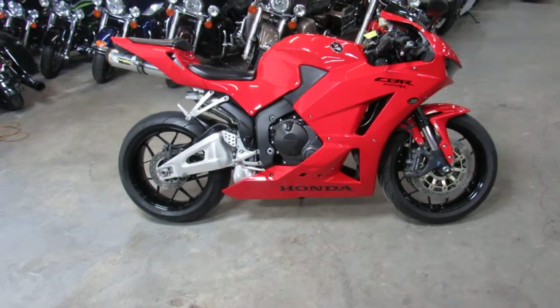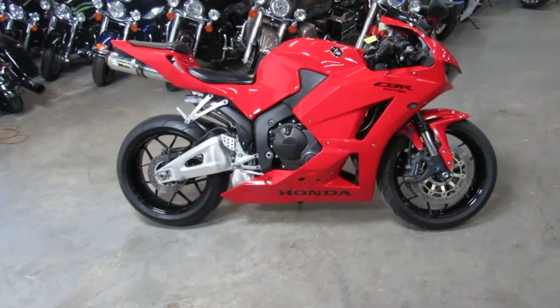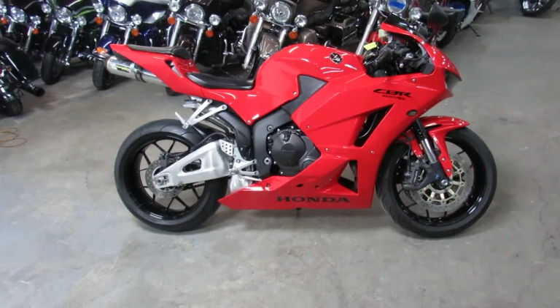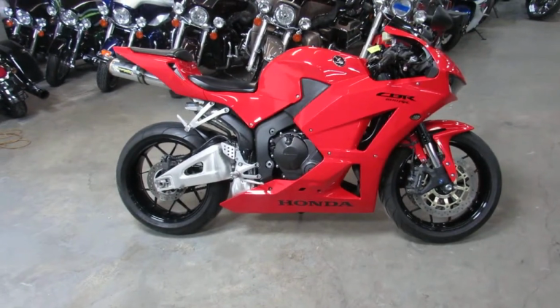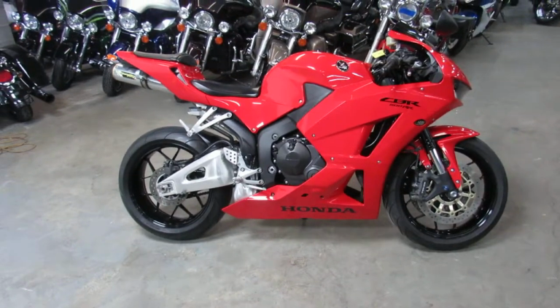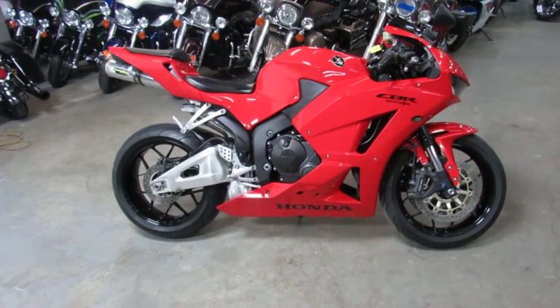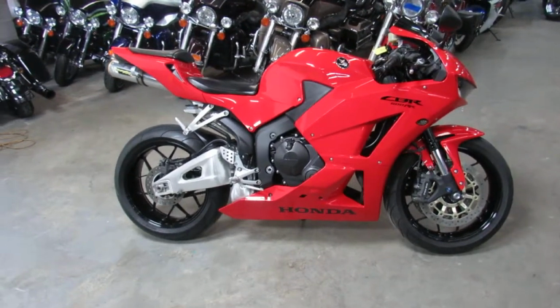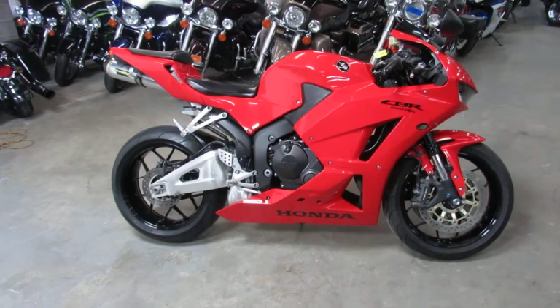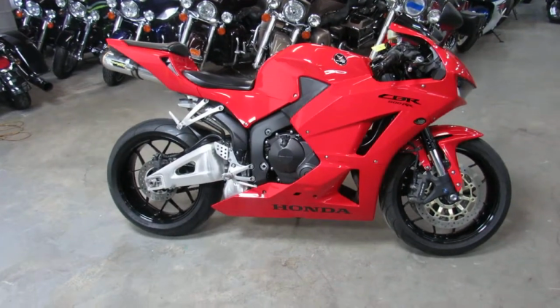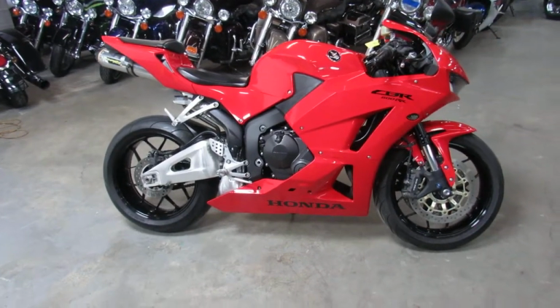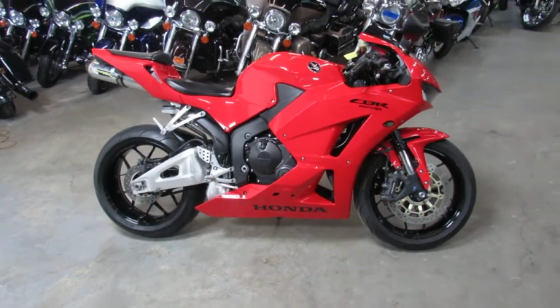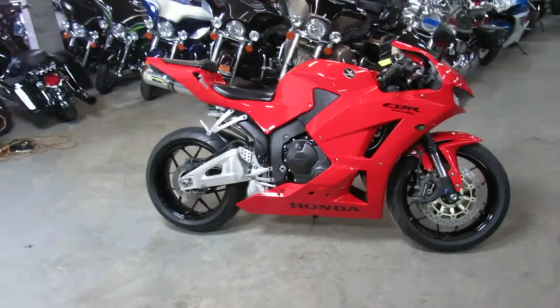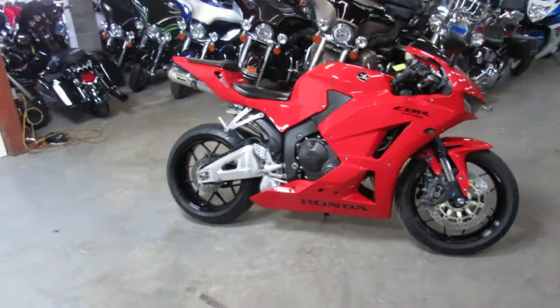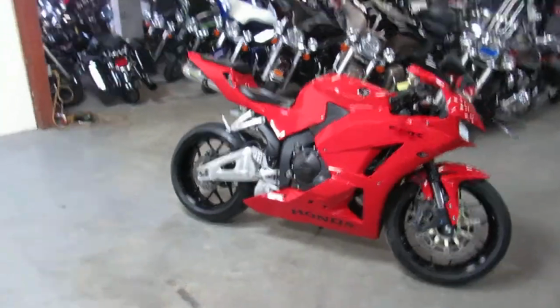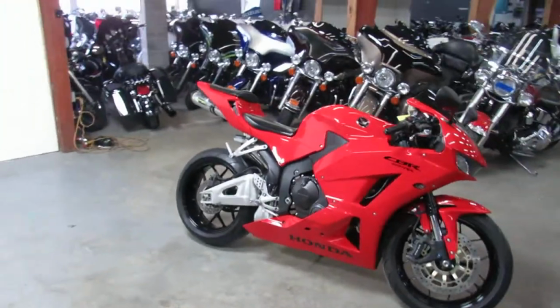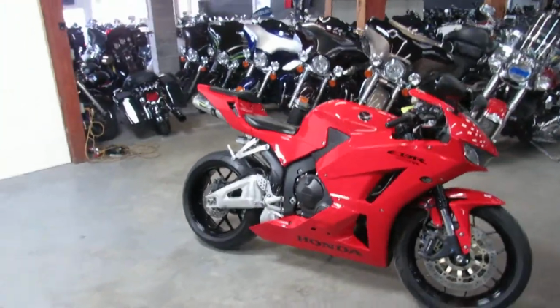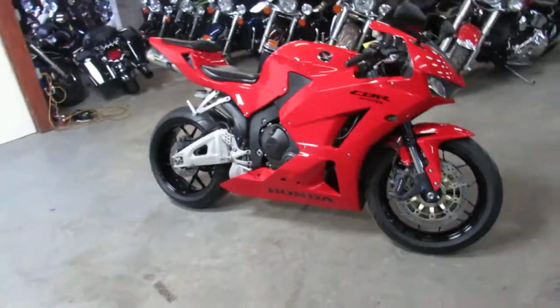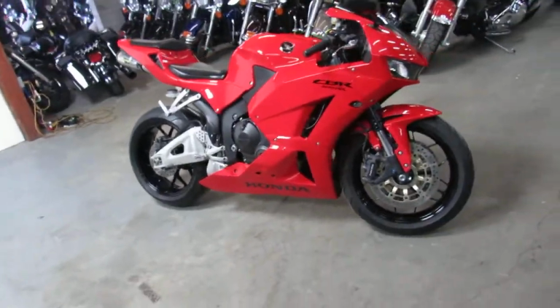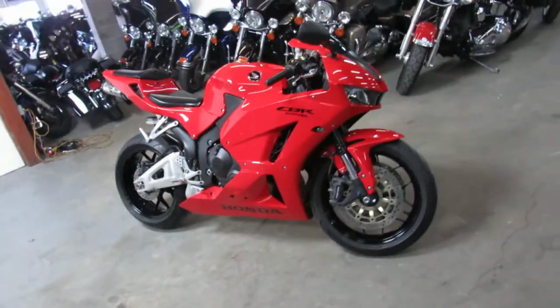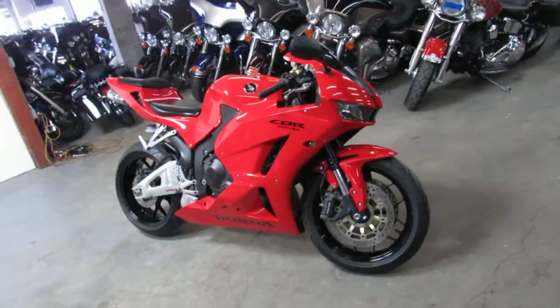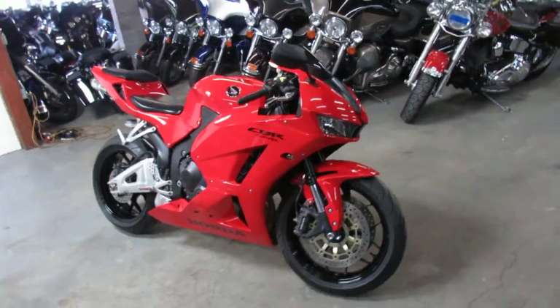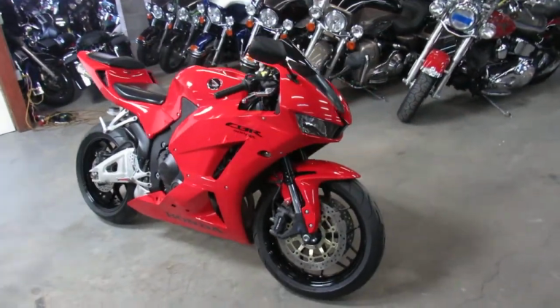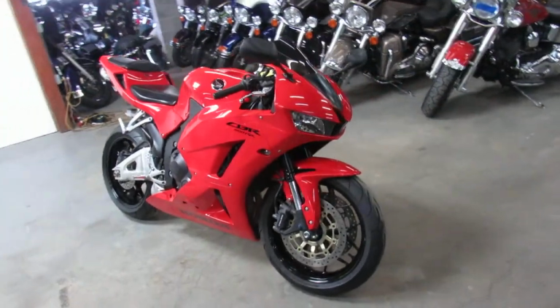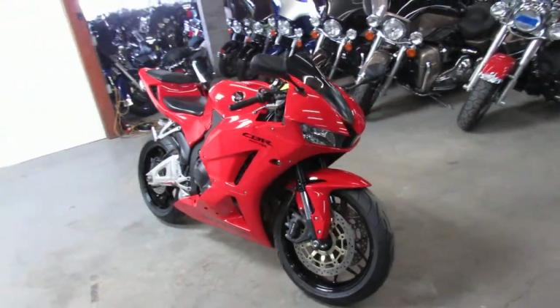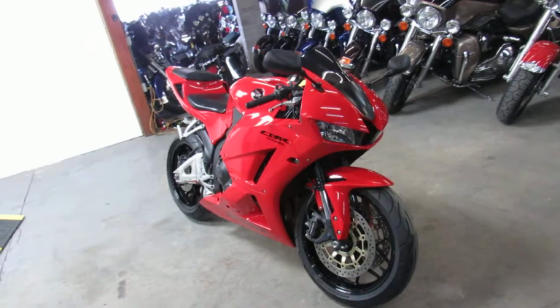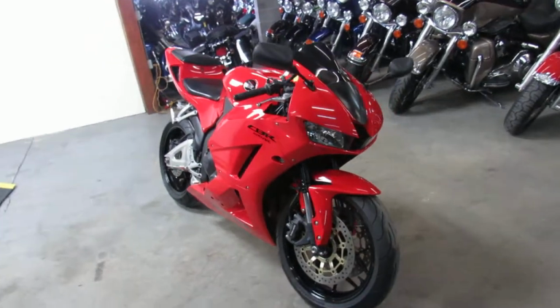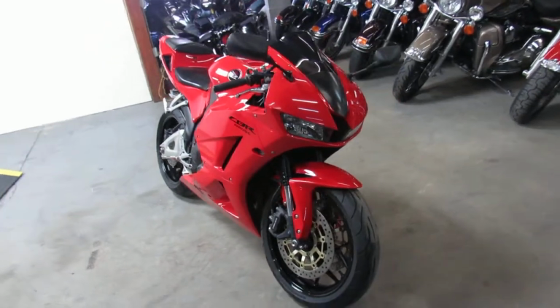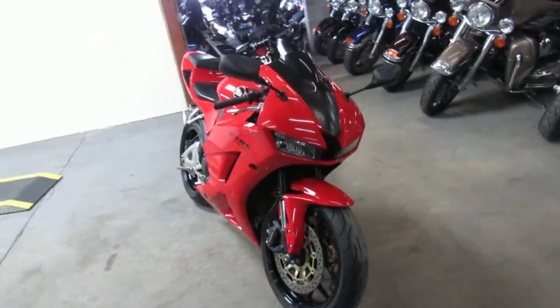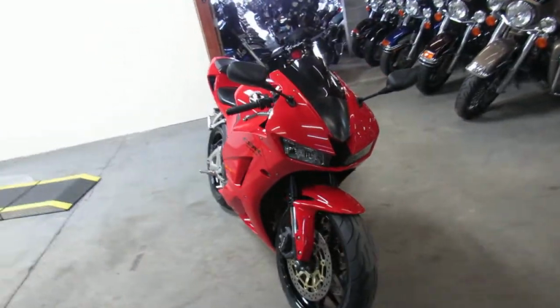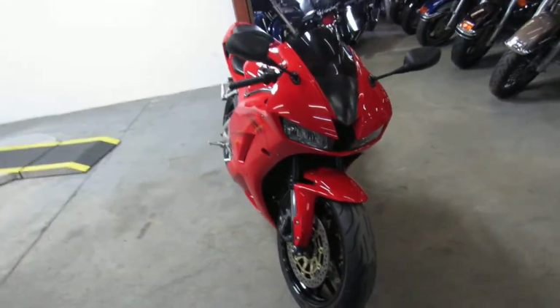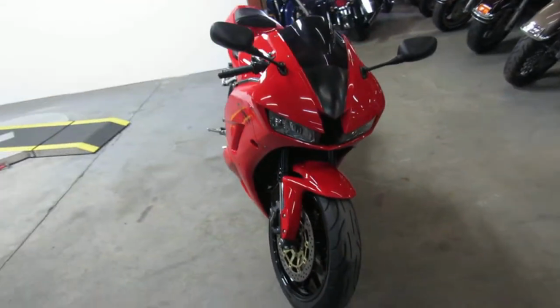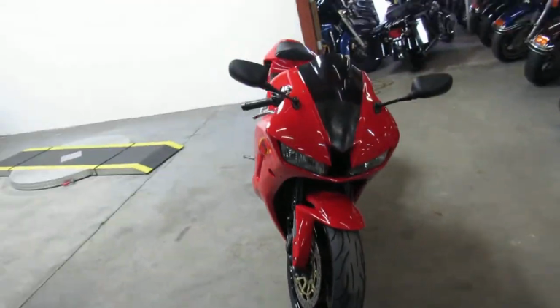Anybody out there looking for a used sport bike? We got it here at Prove-A Power Sports. We got over 600 used bikes — over 250, 300 used sport bikes. And this is a nice one we're doing a video on: it's a 2013 Honda CBR 600RR.